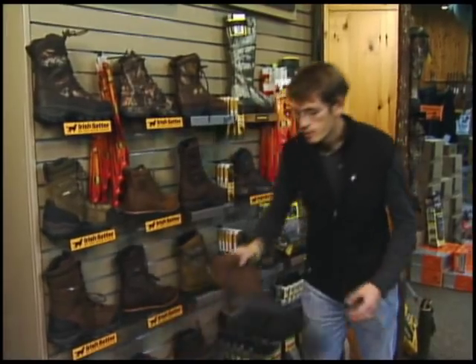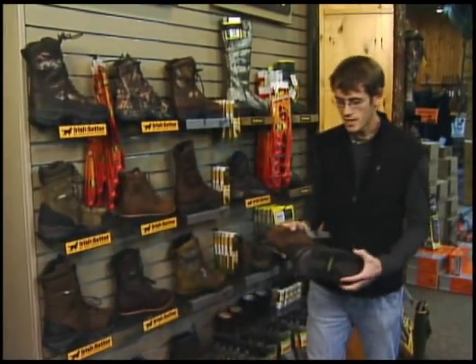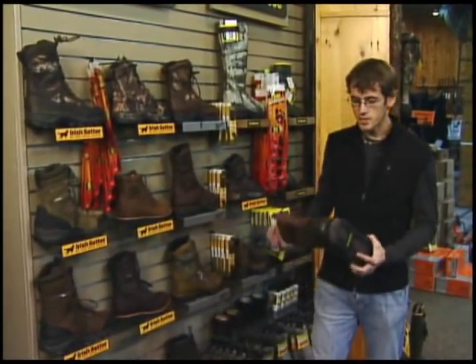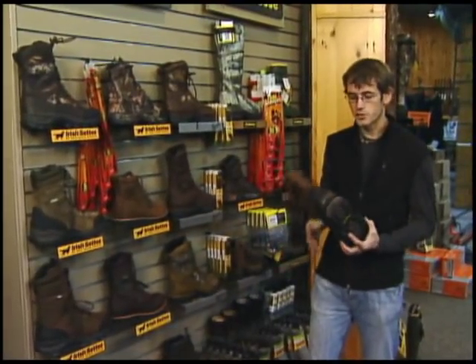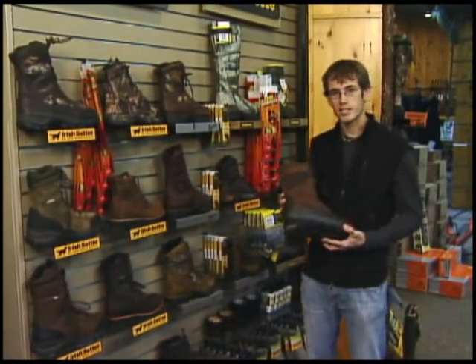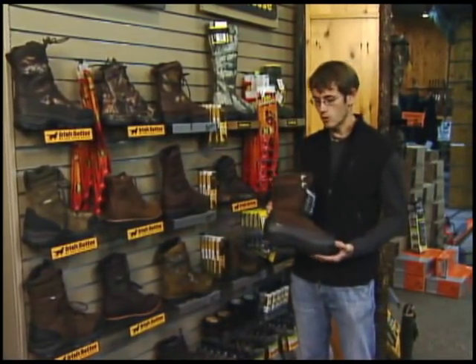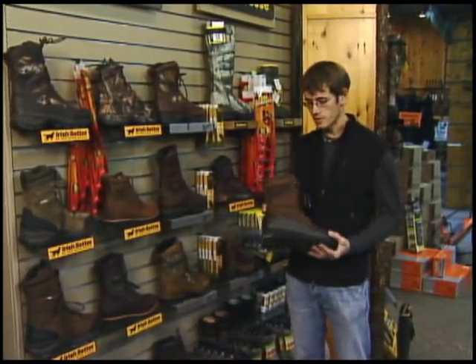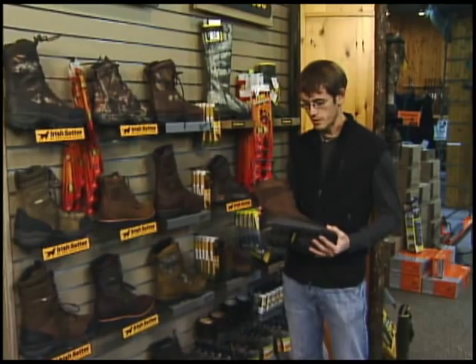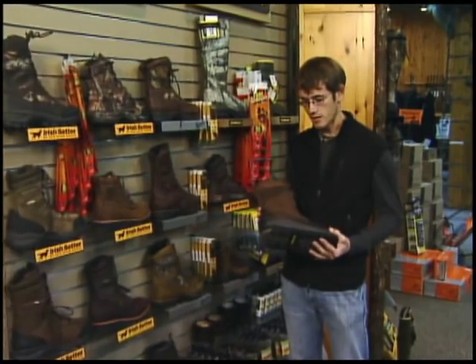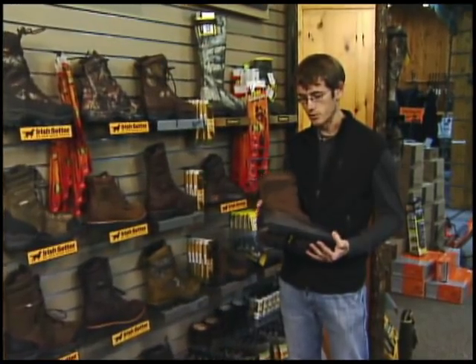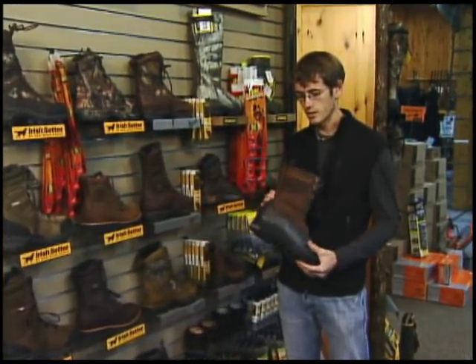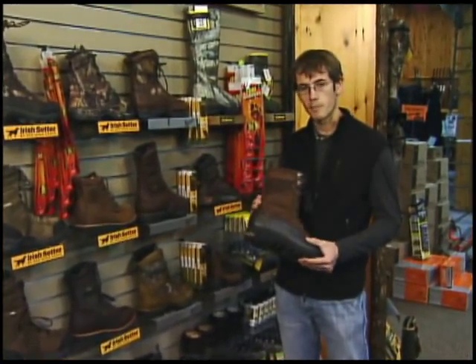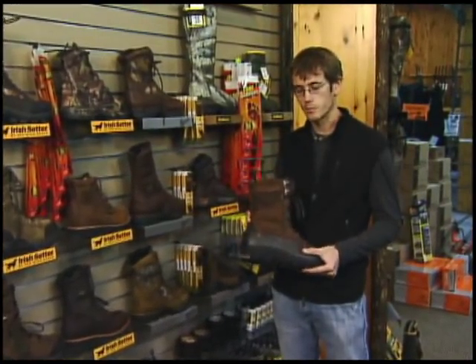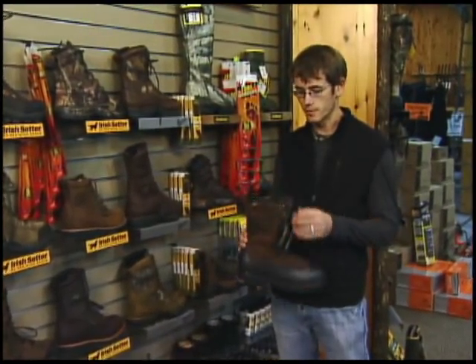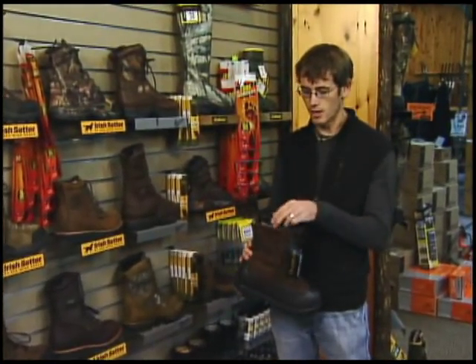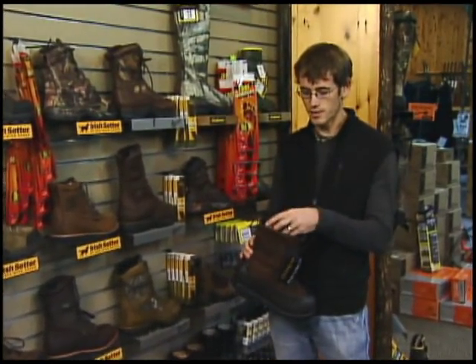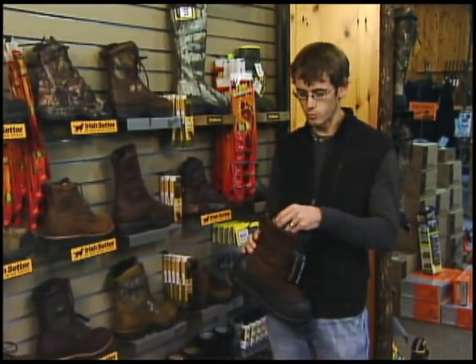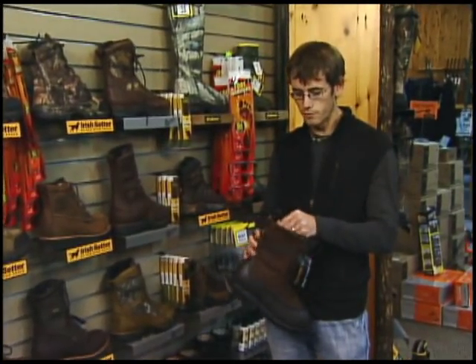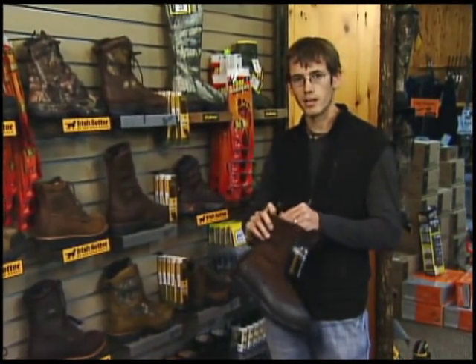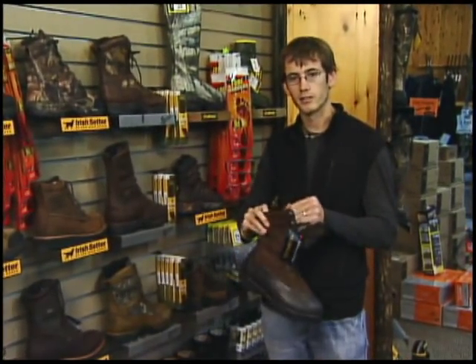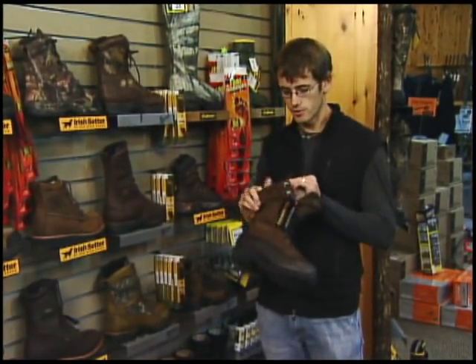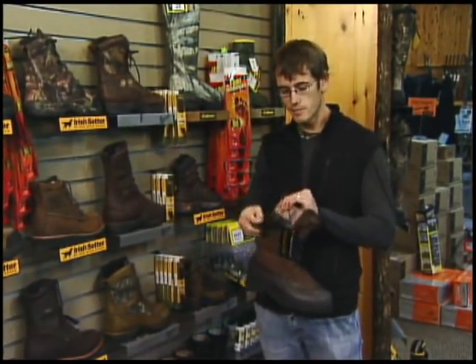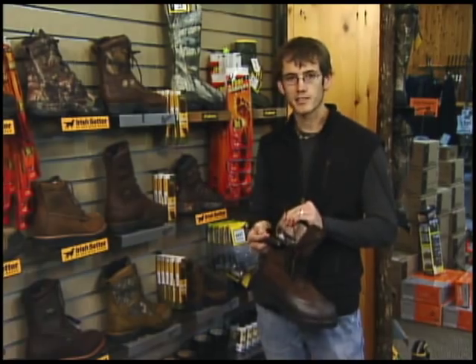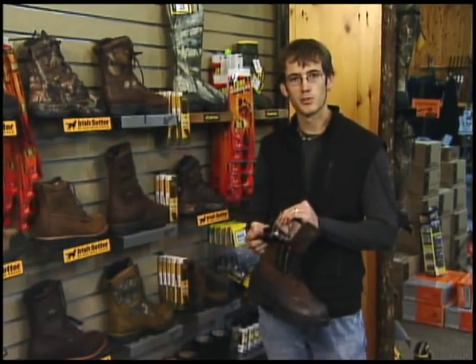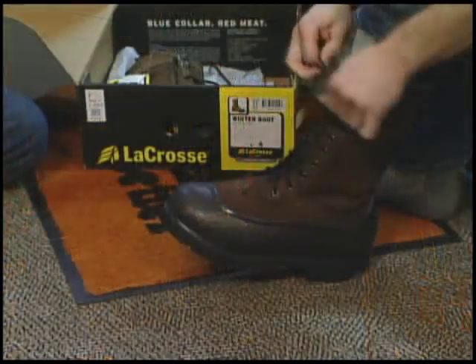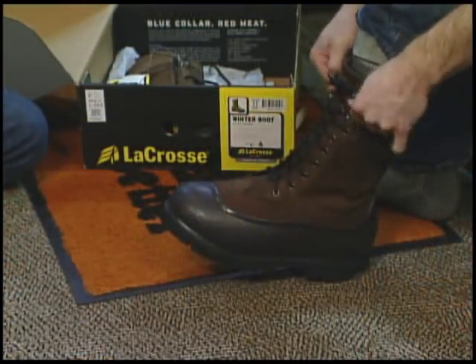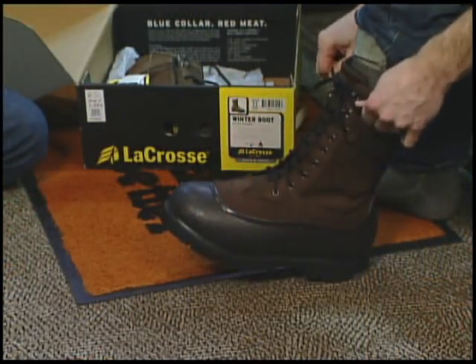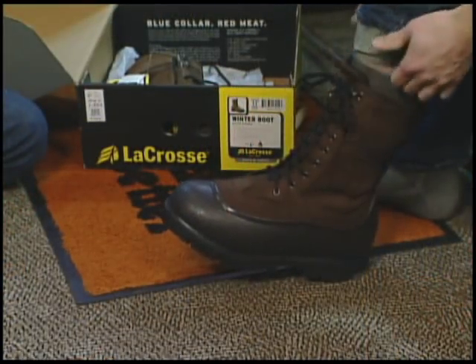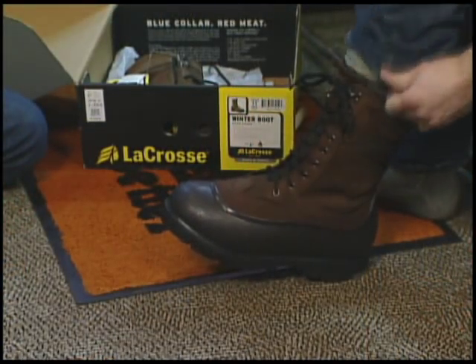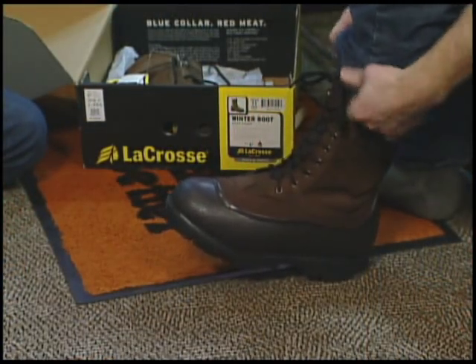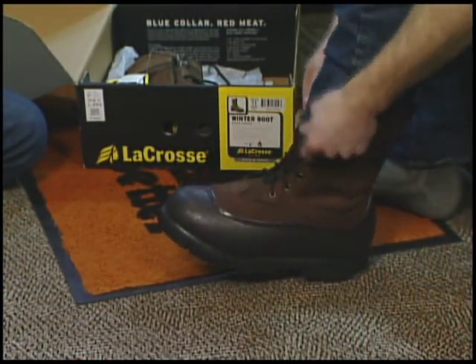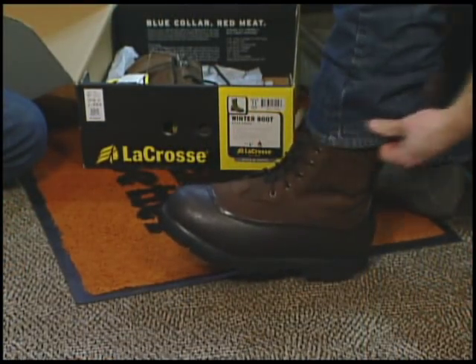Your best option if you're just trying to keep warm is going to be this LaCrosse boot. It's more of a pack boot. It also has a wool felt liner, so it's going to keep you nice and toasty, especially if you're going to be sitting in one spot or standing around.